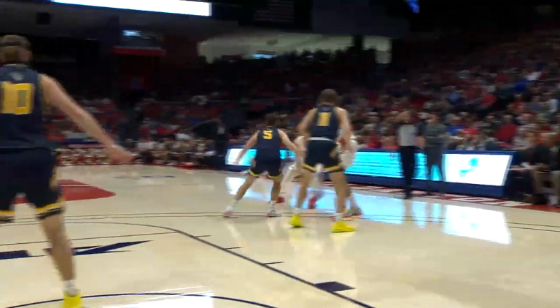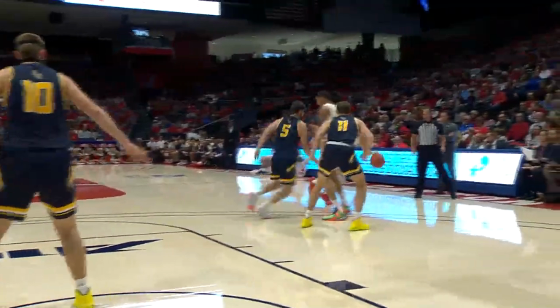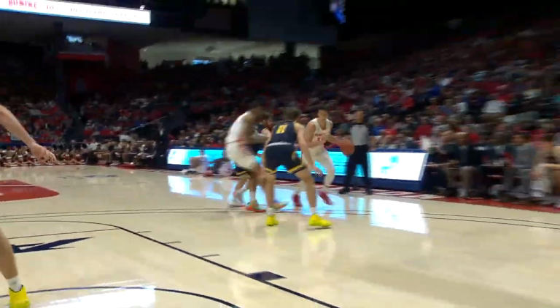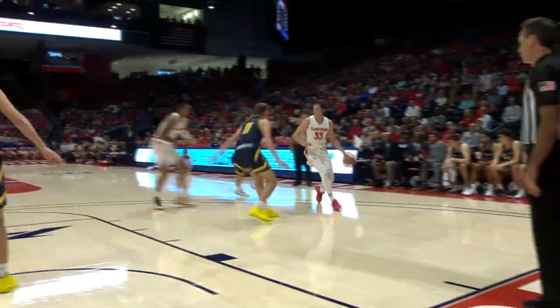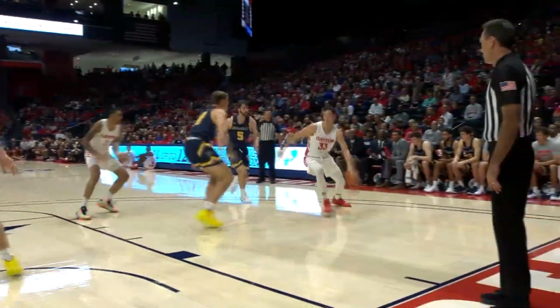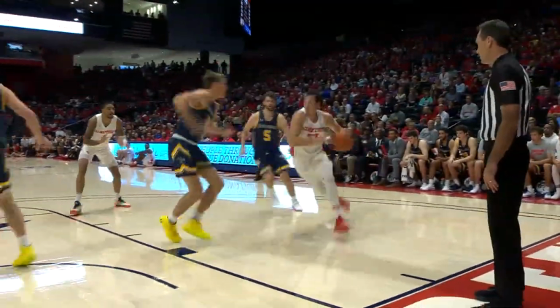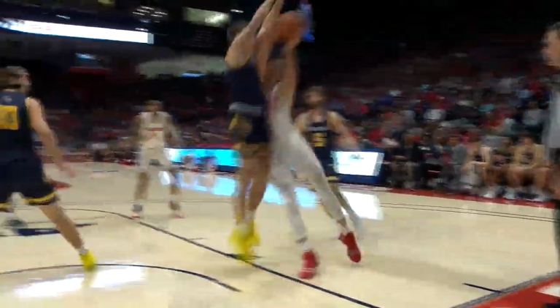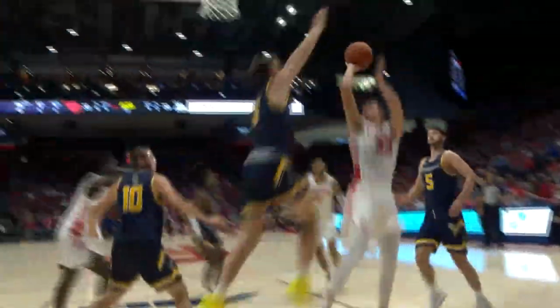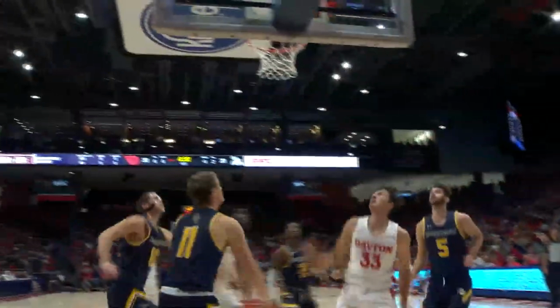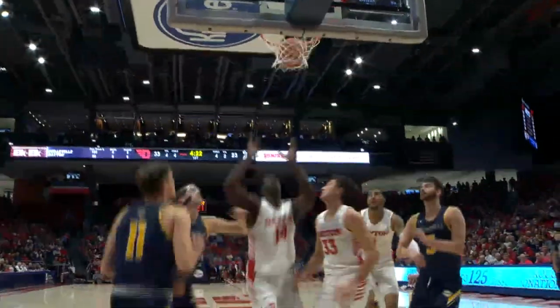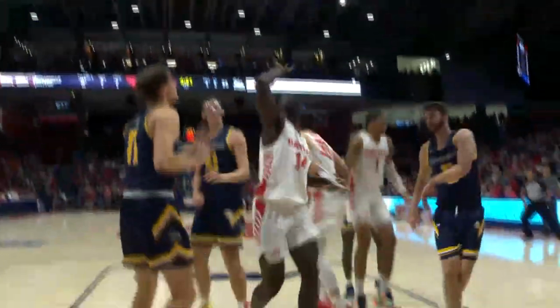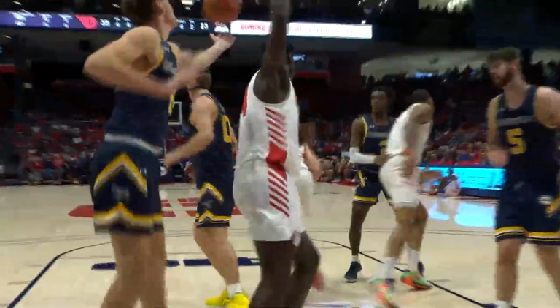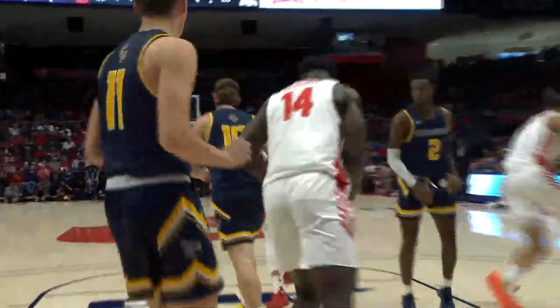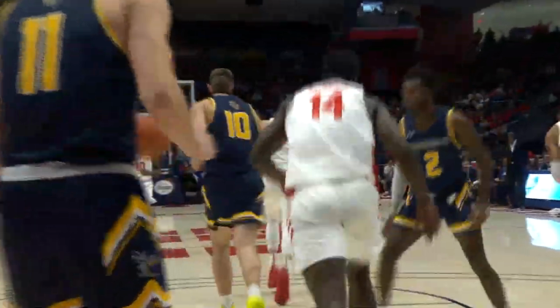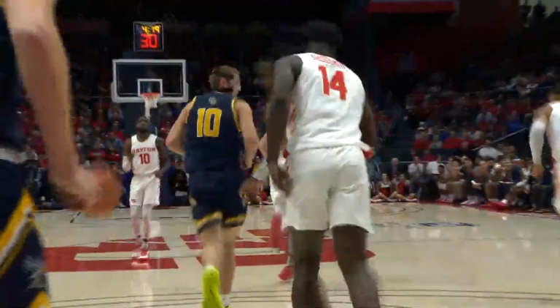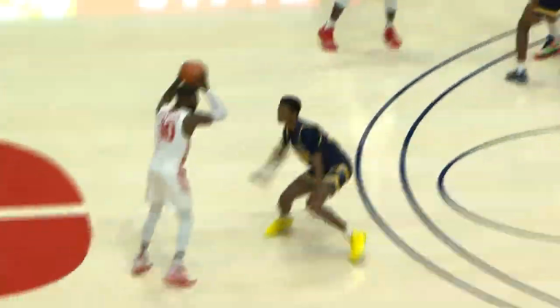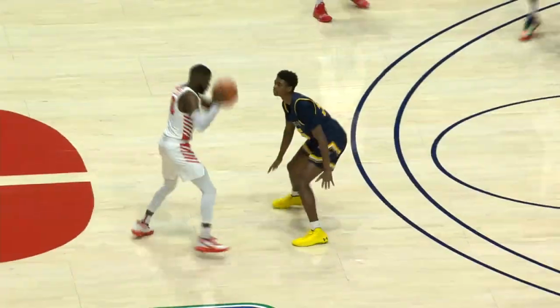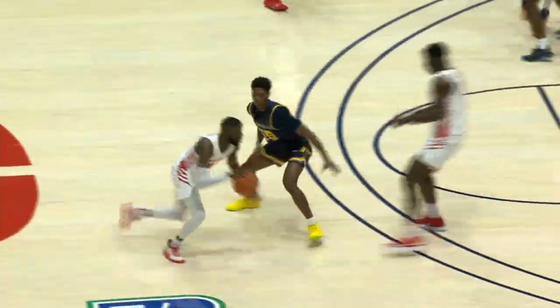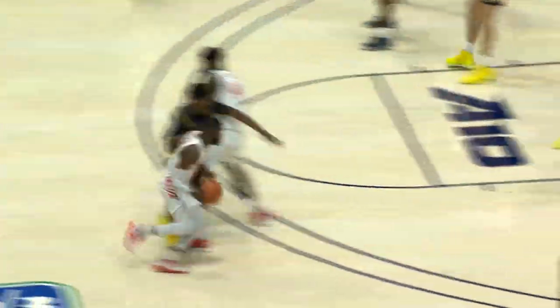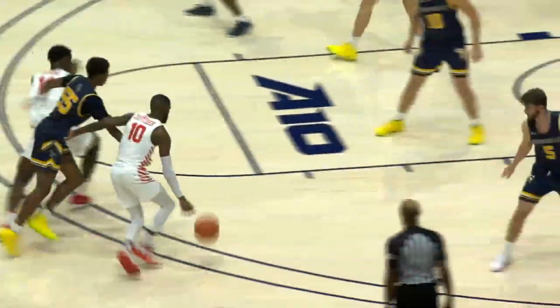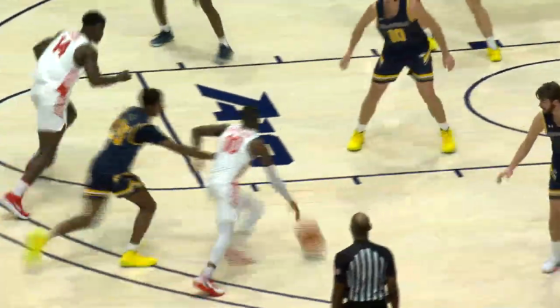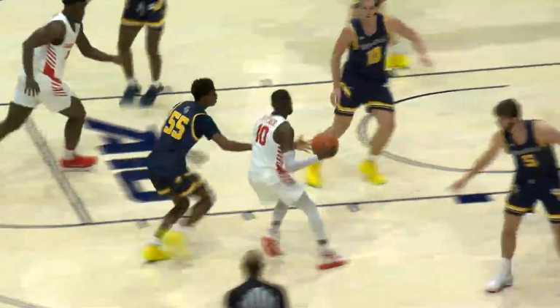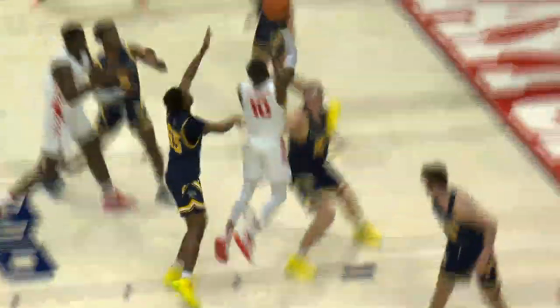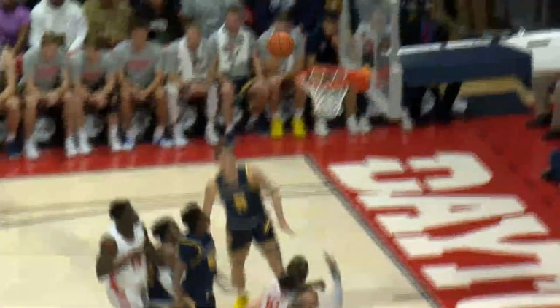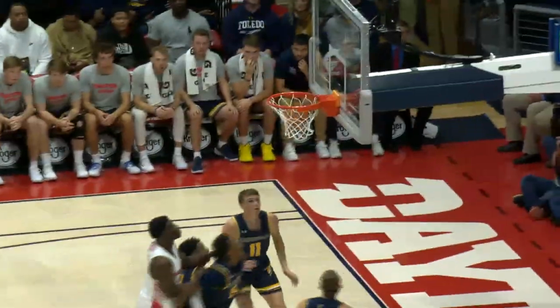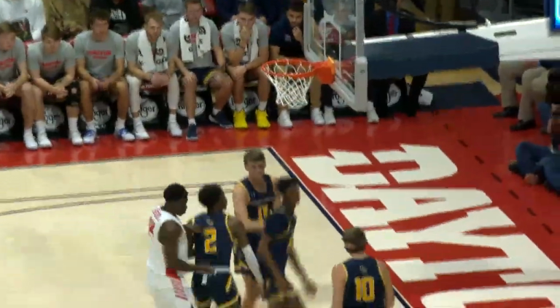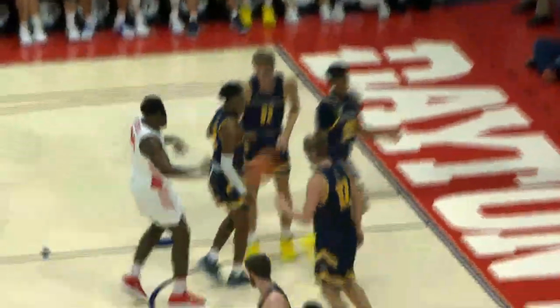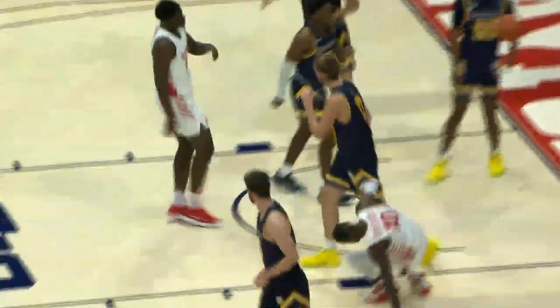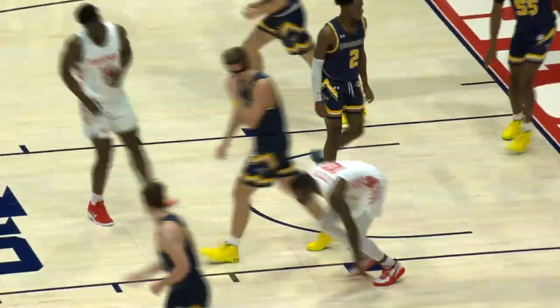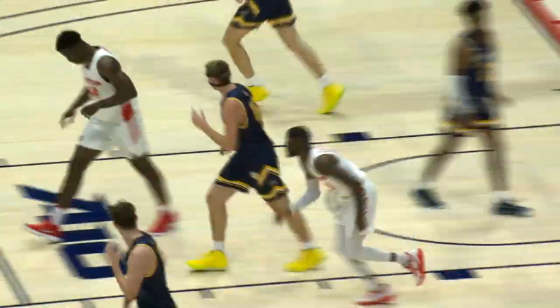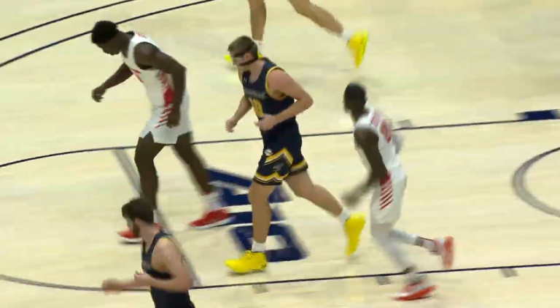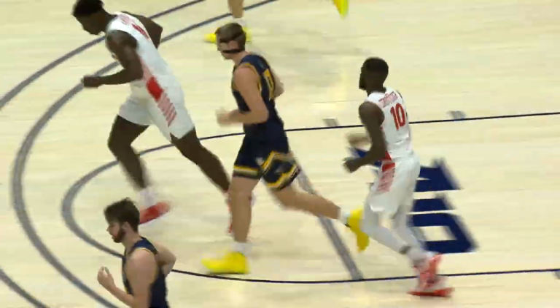Mikesell, left wing. Mikesell down to the left corner, now drives it on in — this time he'll put it up! Mikesell, now for Cohill, working around, here's Crutcher — Crutcher, he'll drive it in, just pop it up and in with a higher right side!